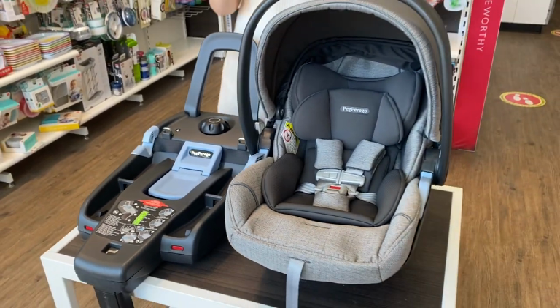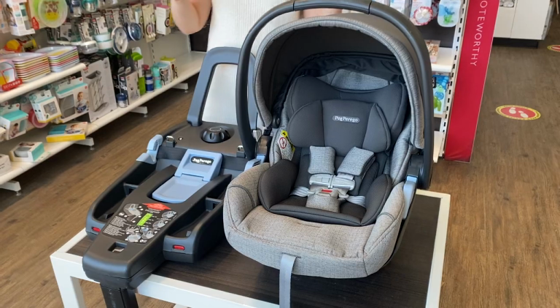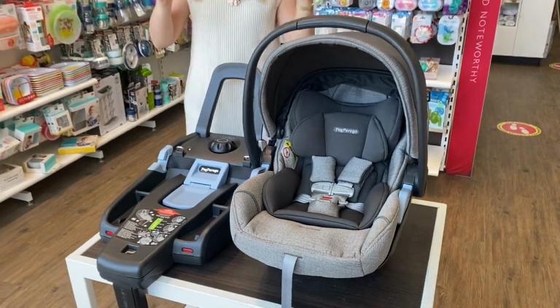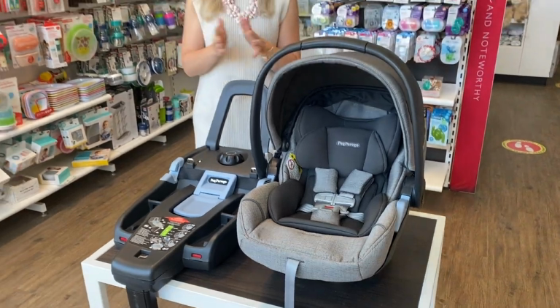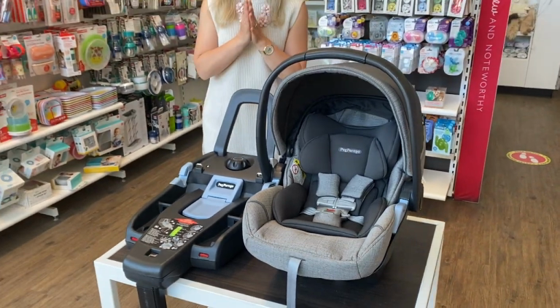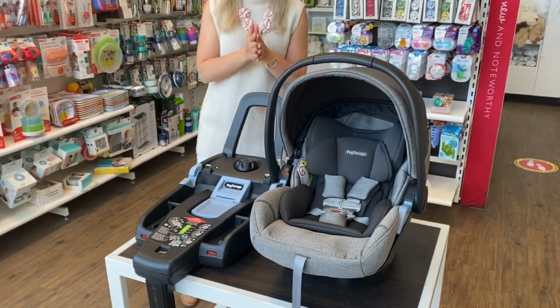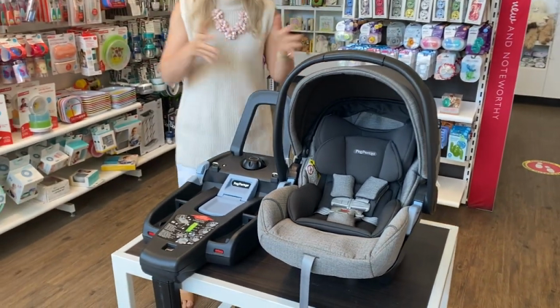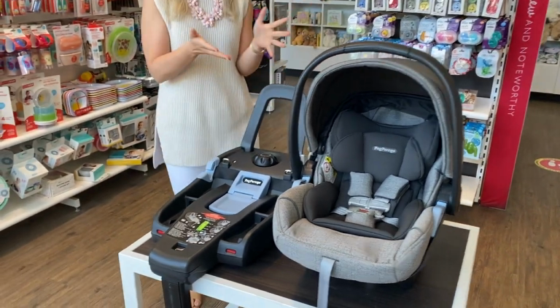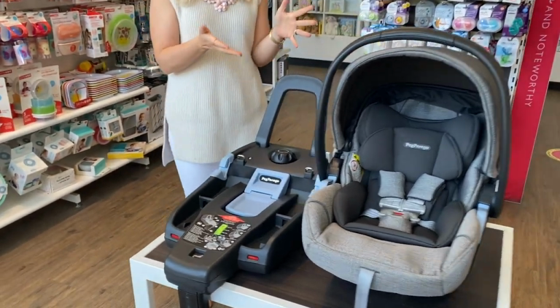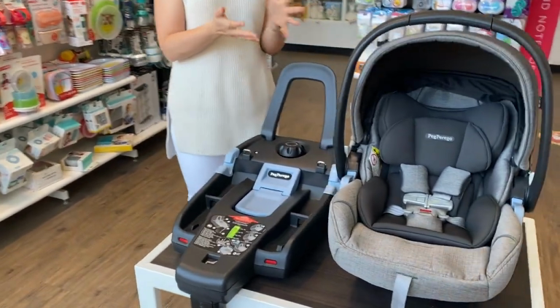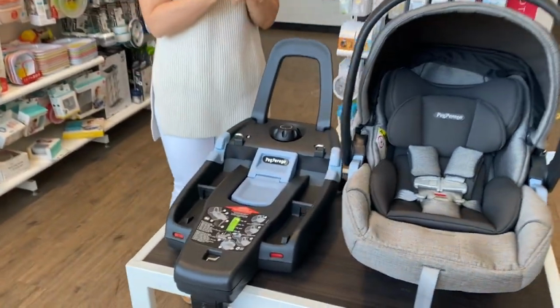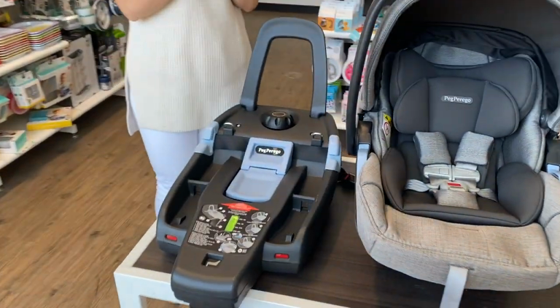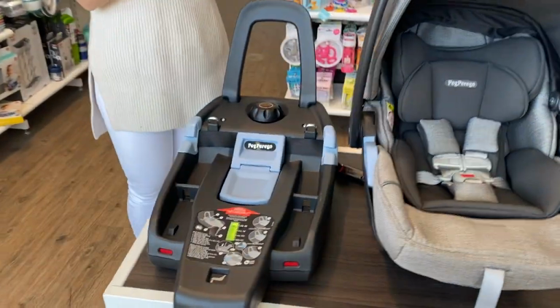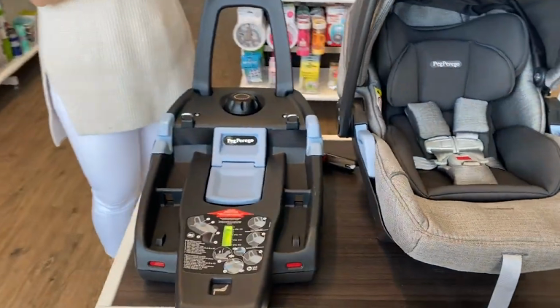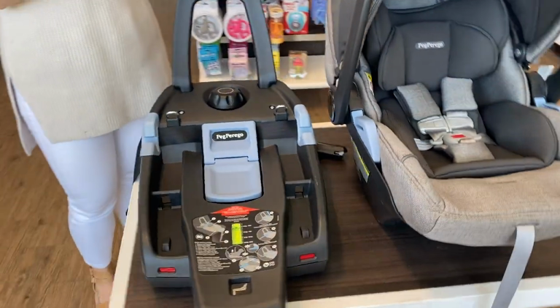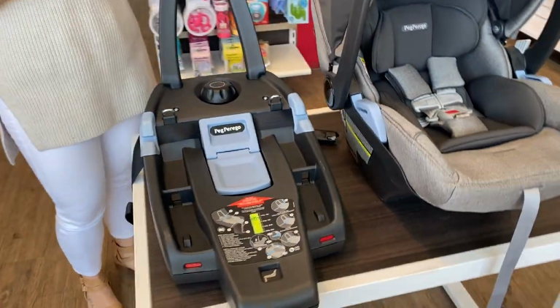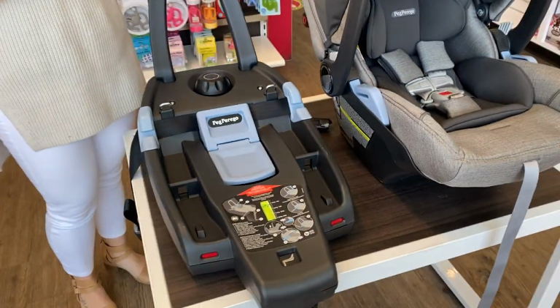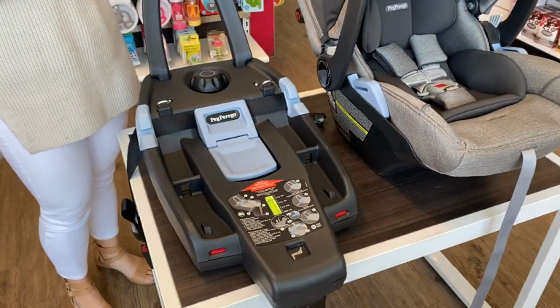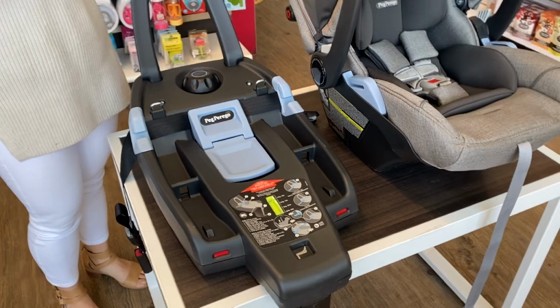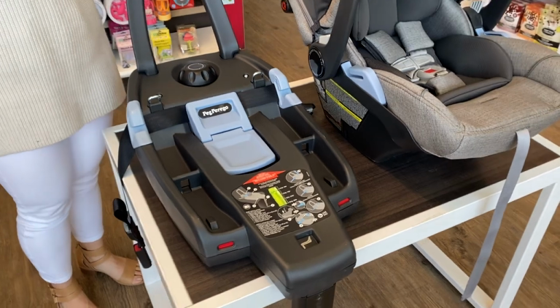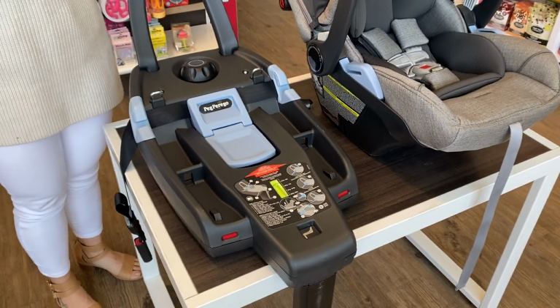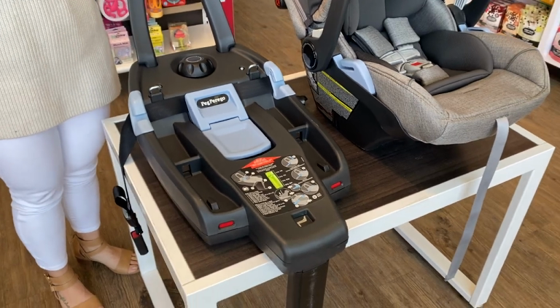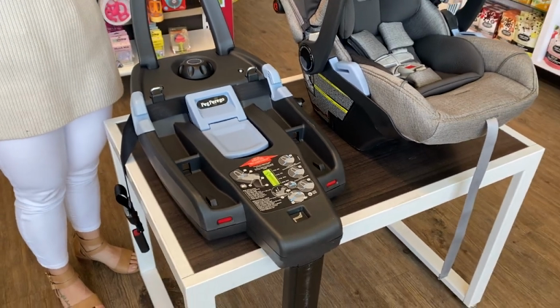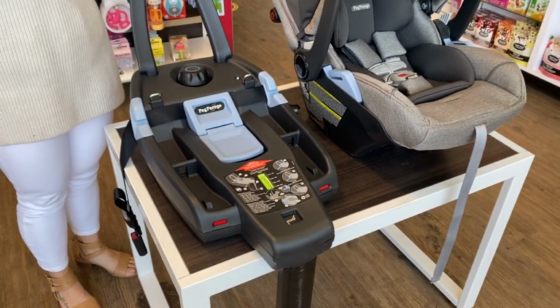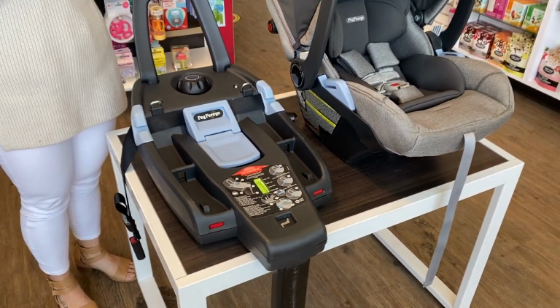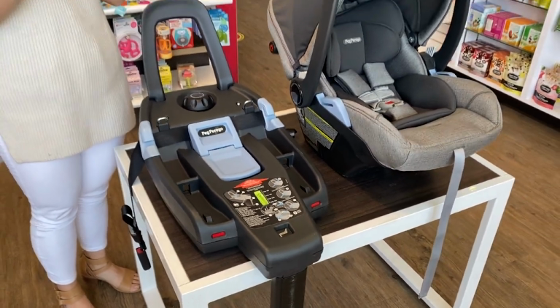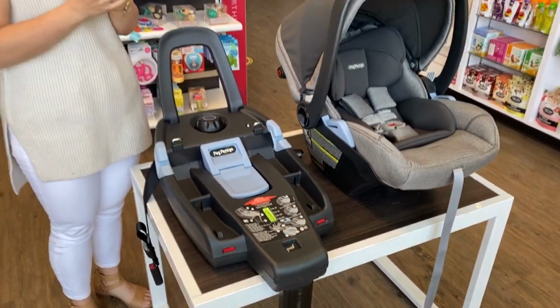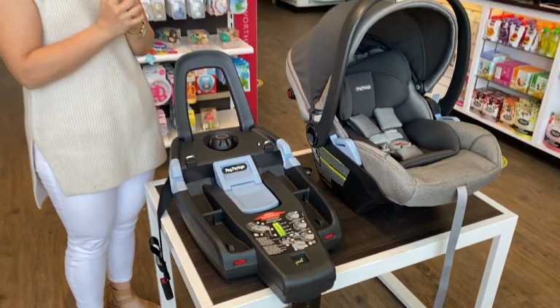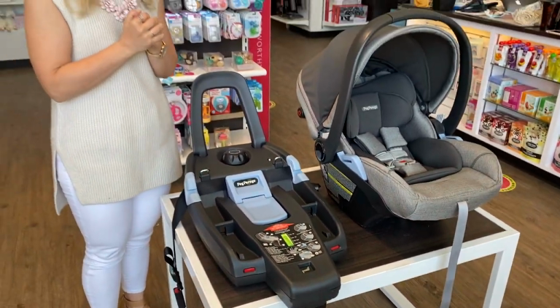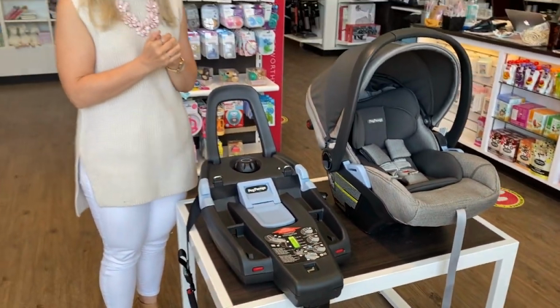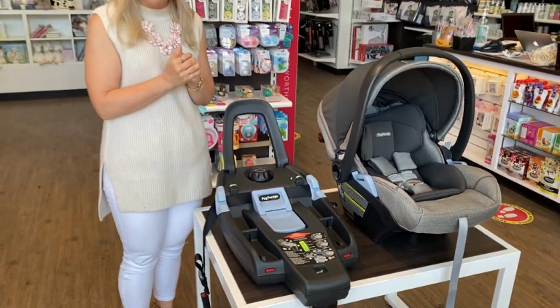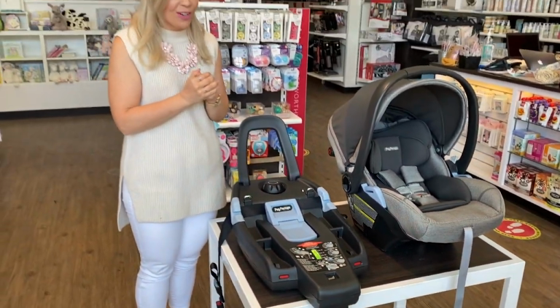Let's start with who would use this seat. It's Italian made and it can be used from 4 to 35 pounds or 32 inches, whichever comes first.